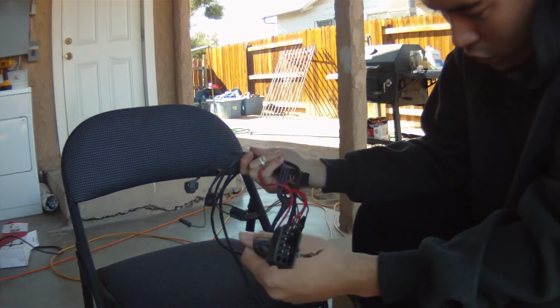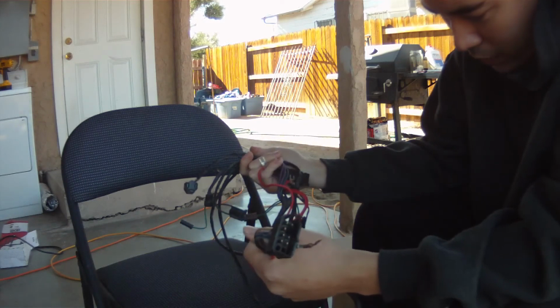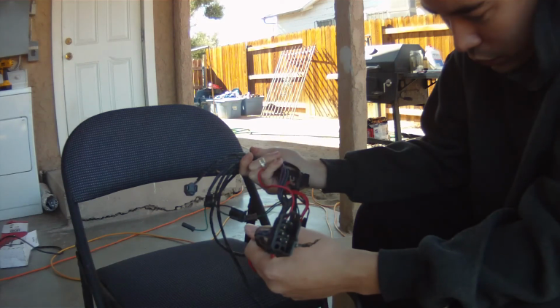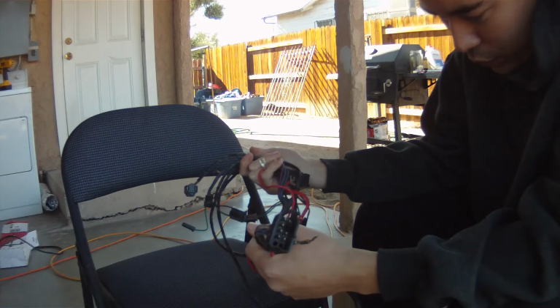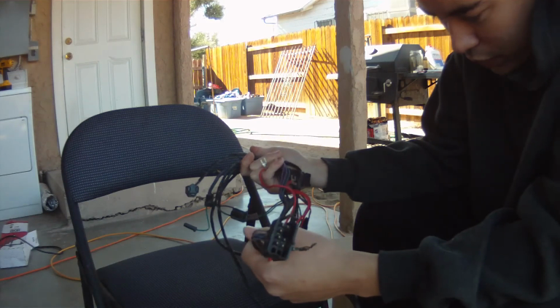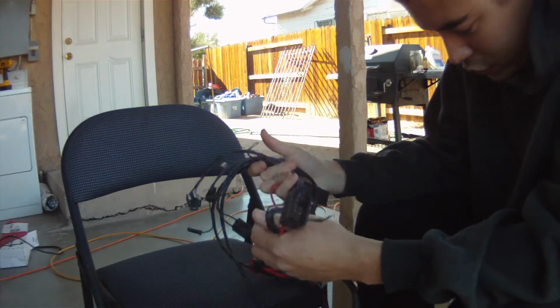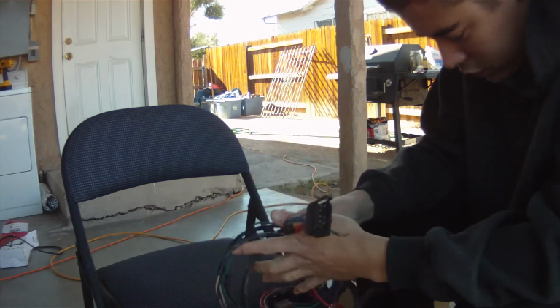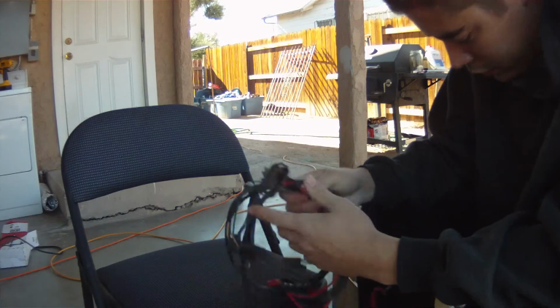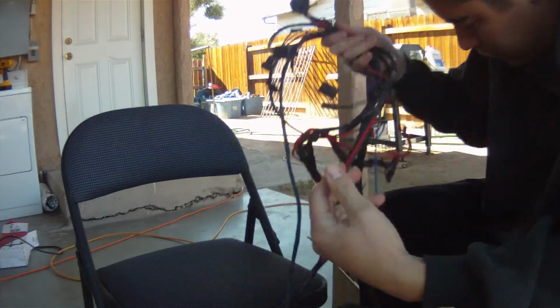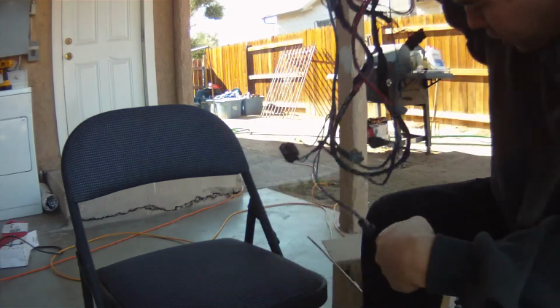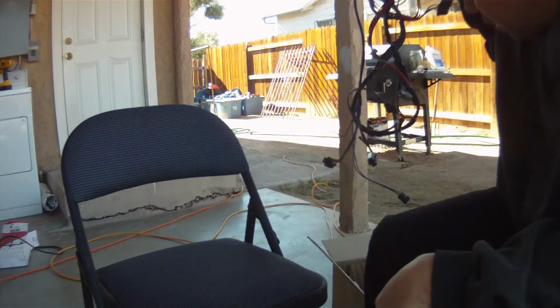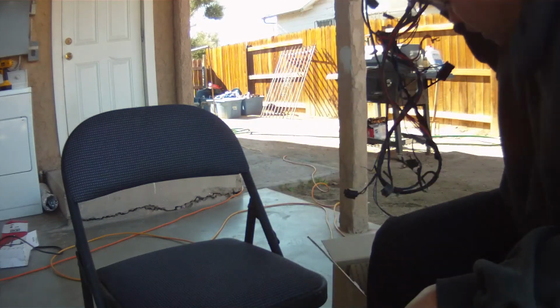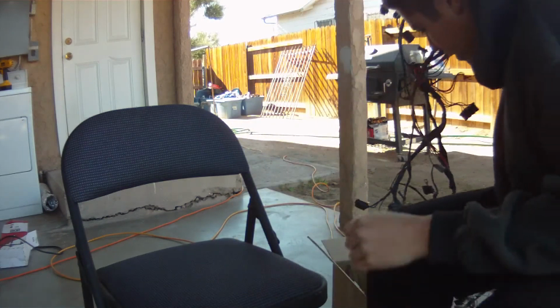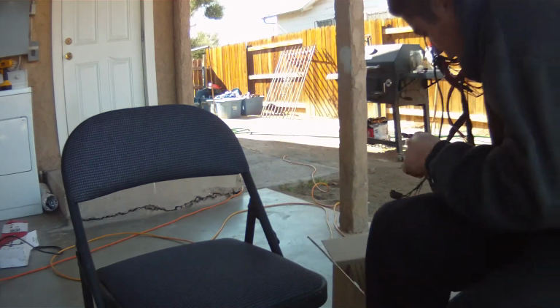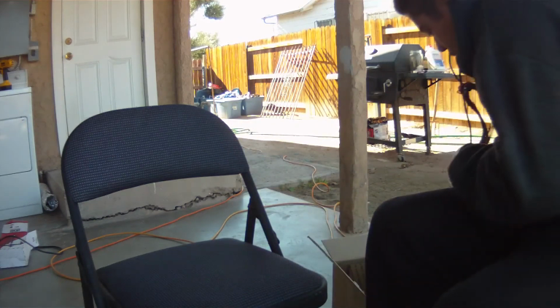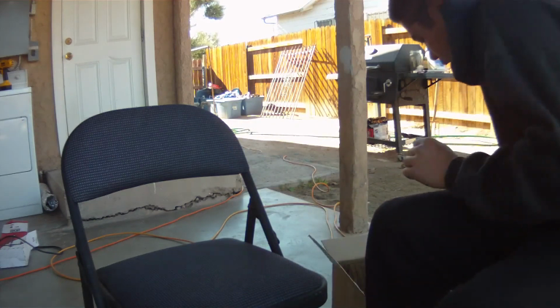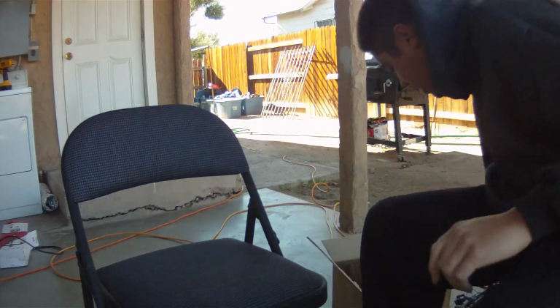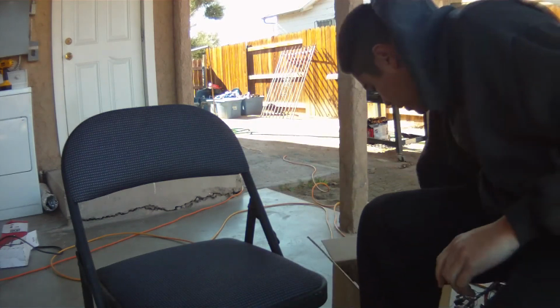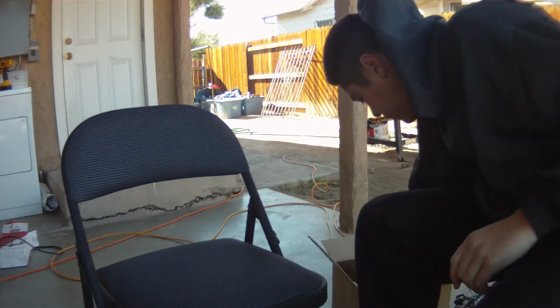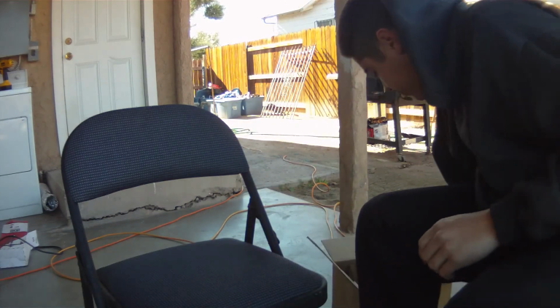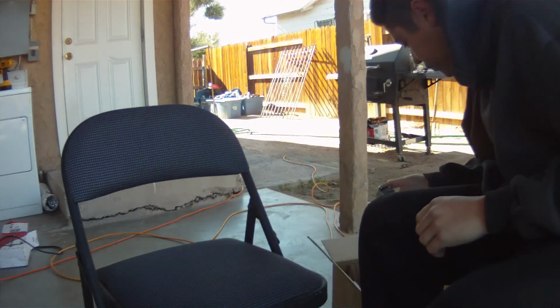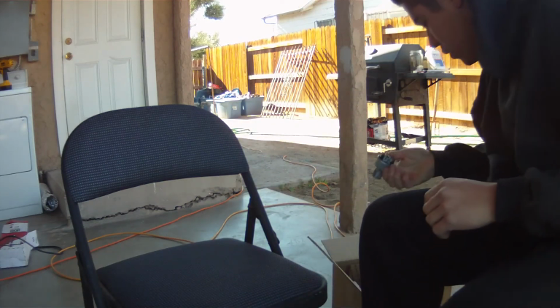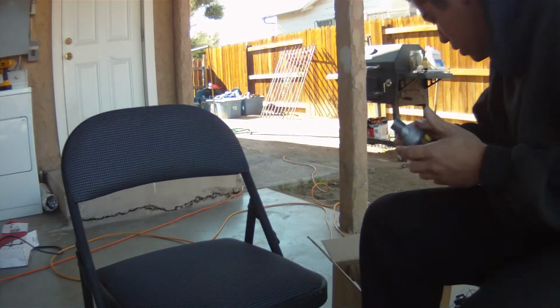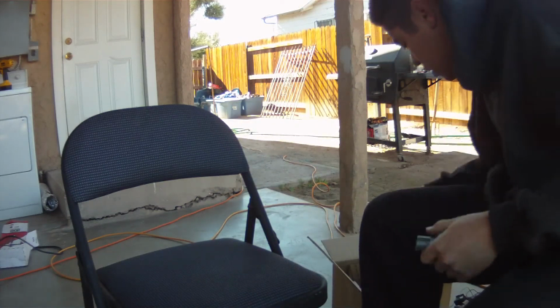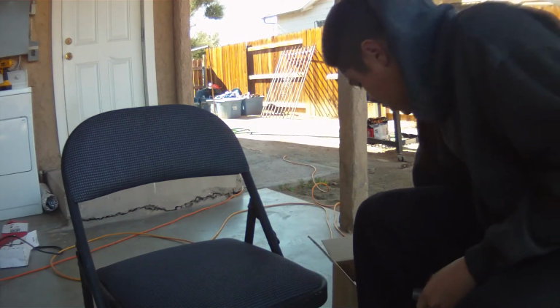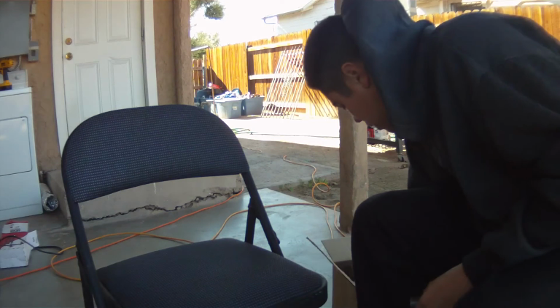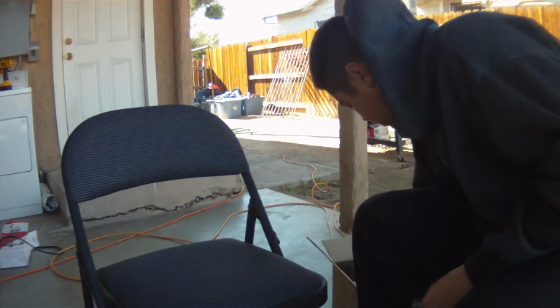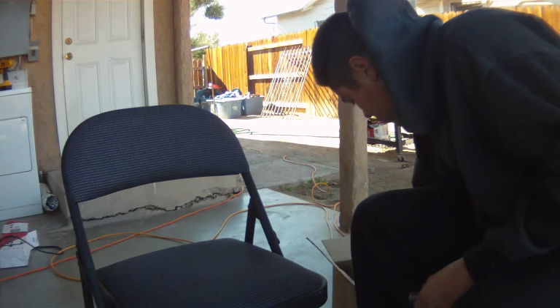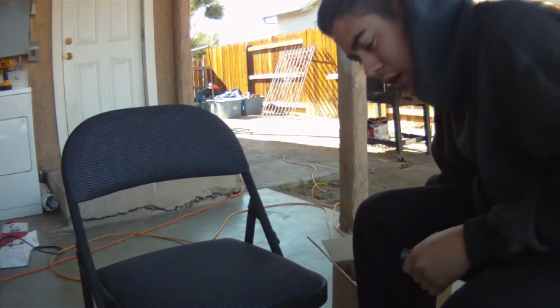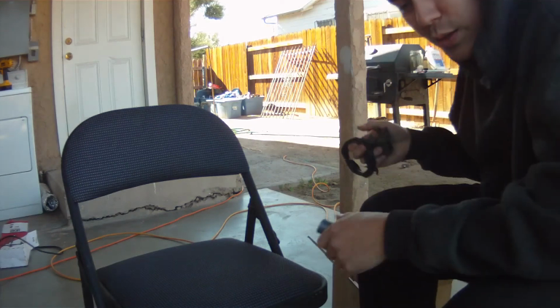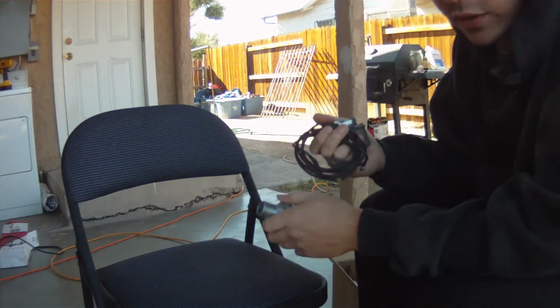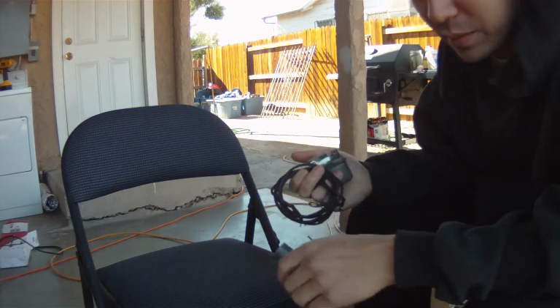From now on, when I'm working on electrical in a vehicle, I will have a fire extinguisher on standby.